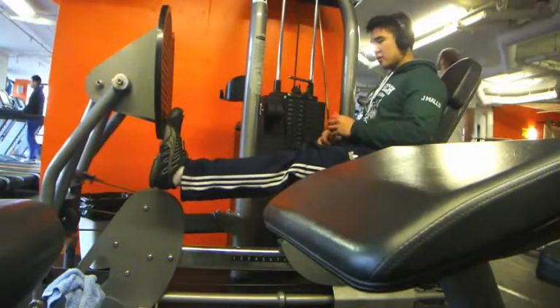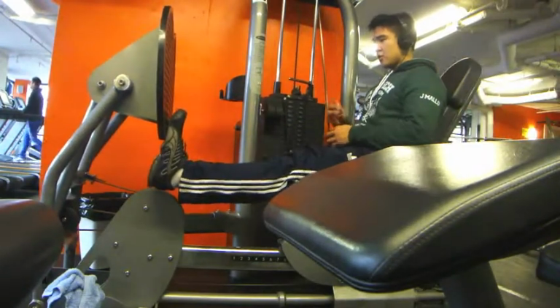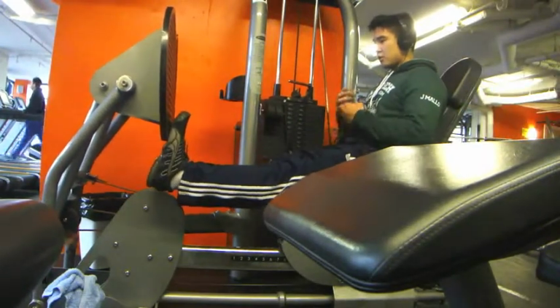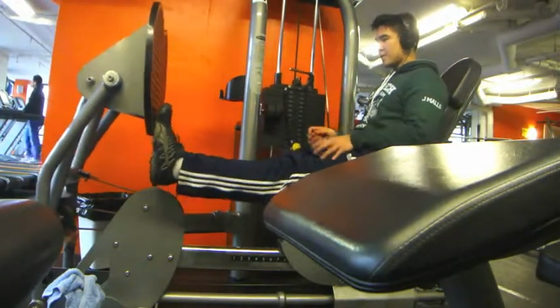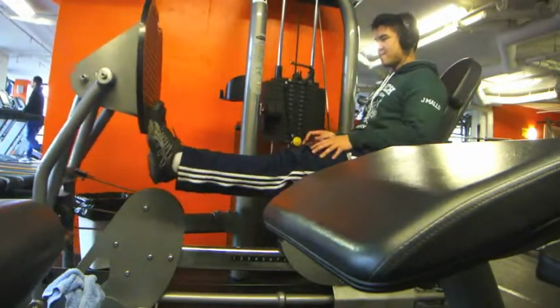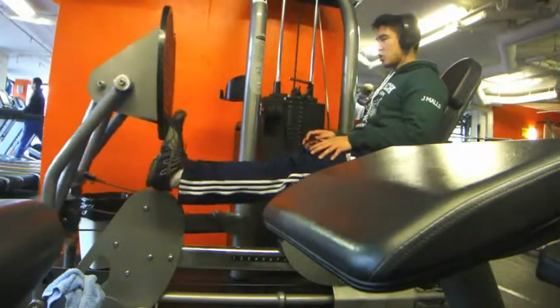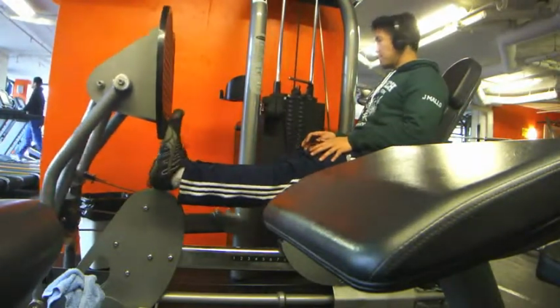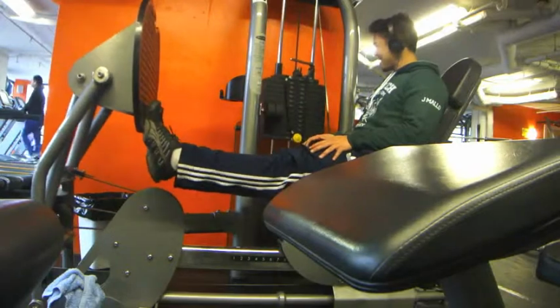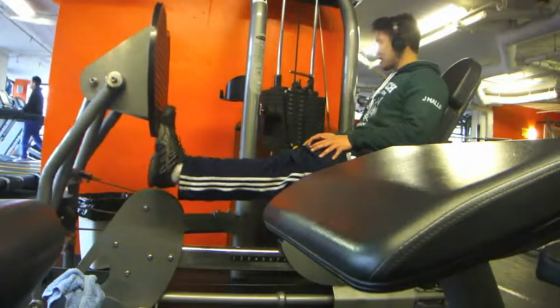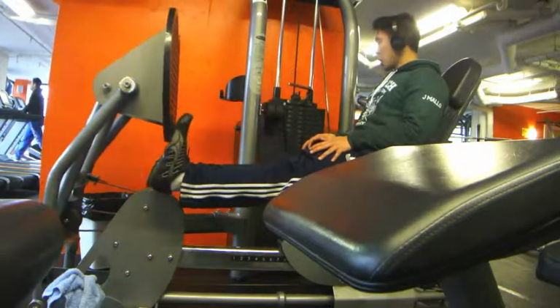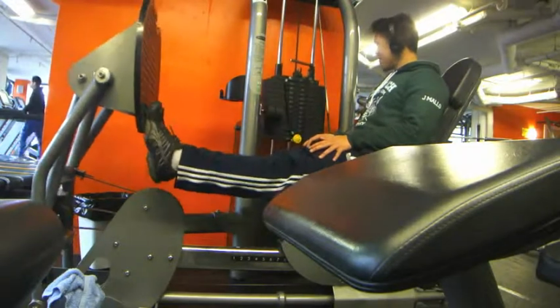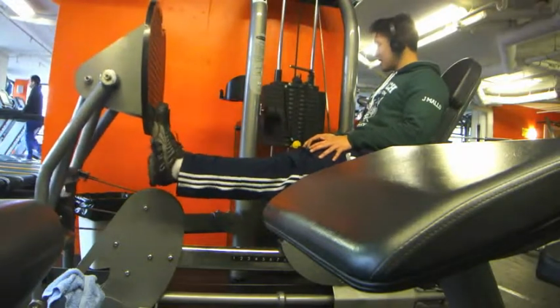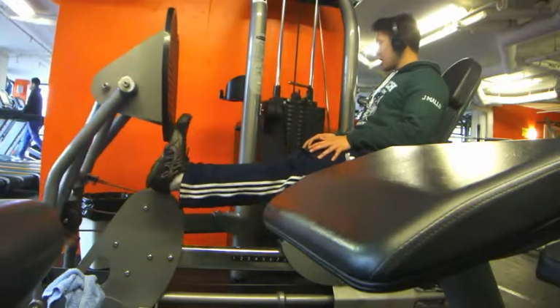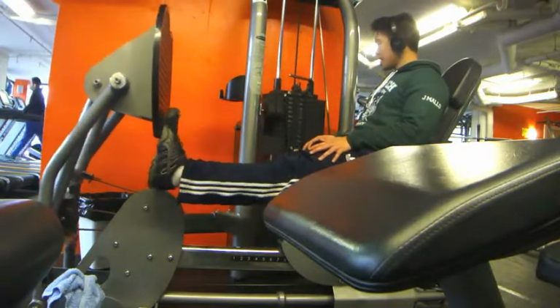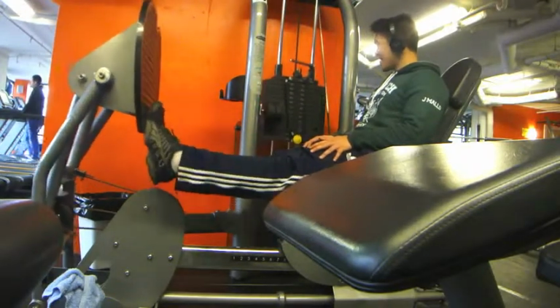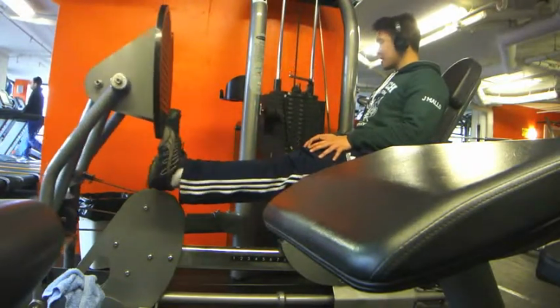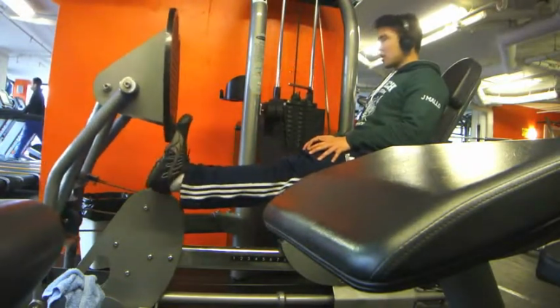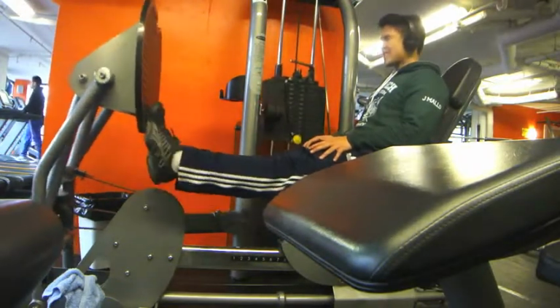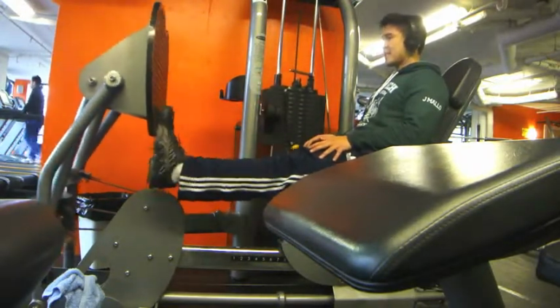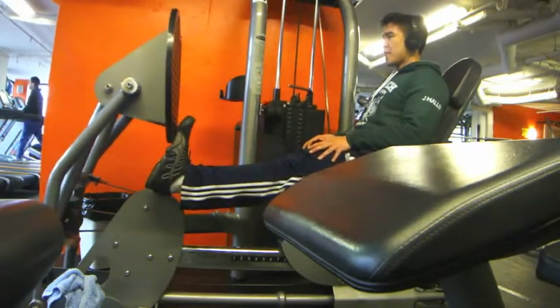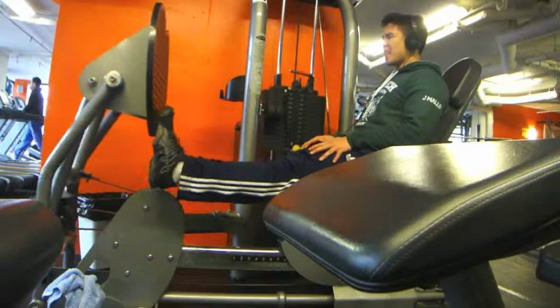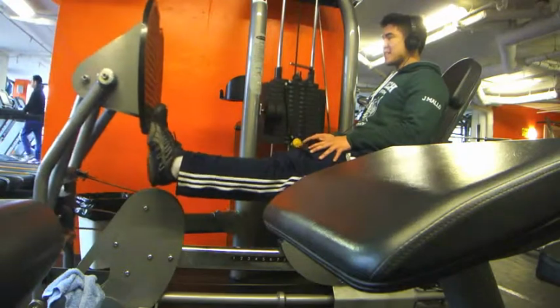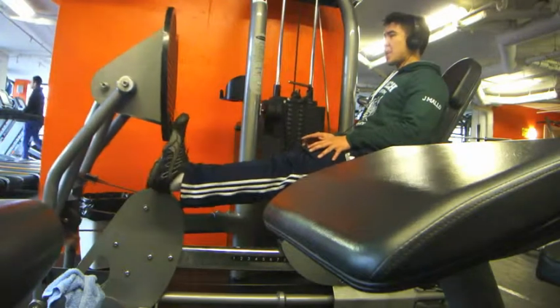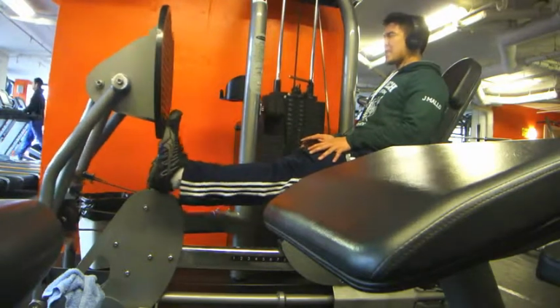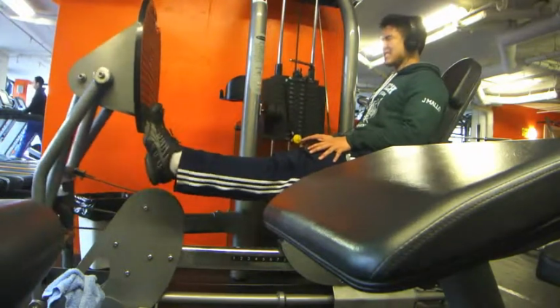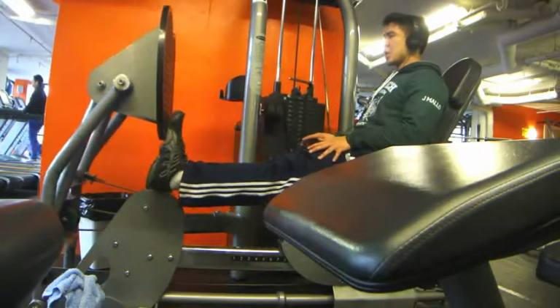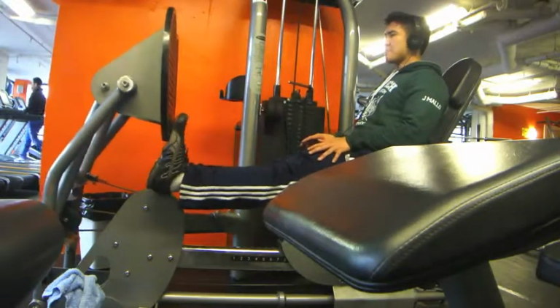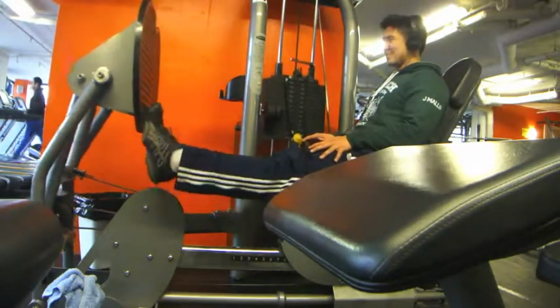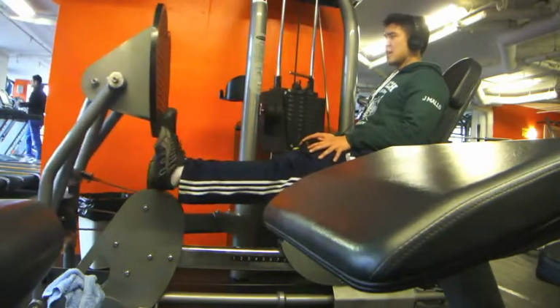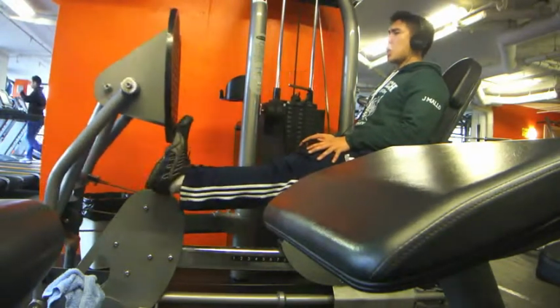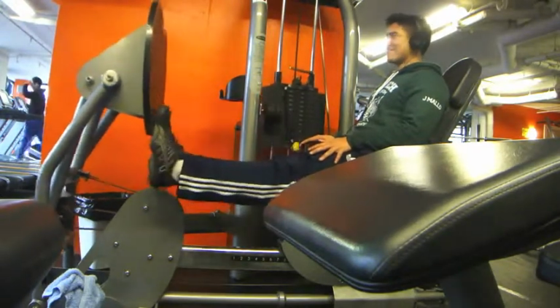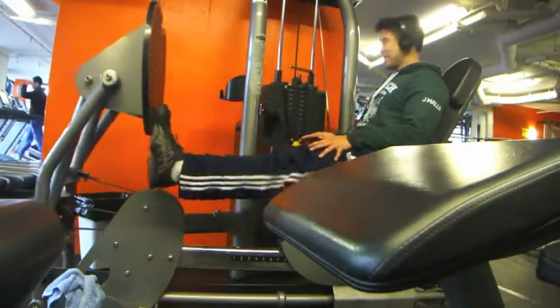I skipped the rest parts in the video so it won't be too boring. Basically that's all I did today — it was a short workout because this was during my birthday. There will be more videos to come, so thank you guys and peace.